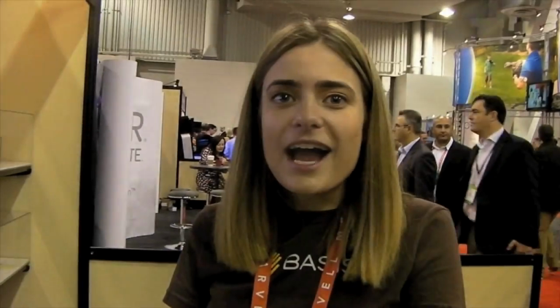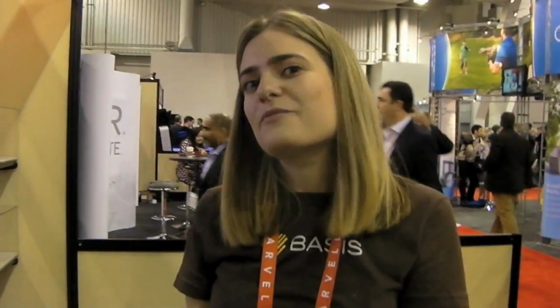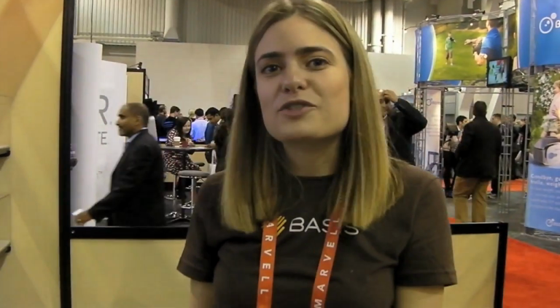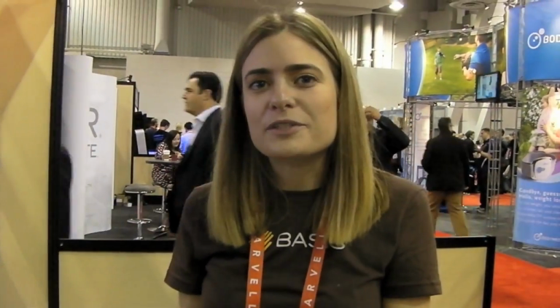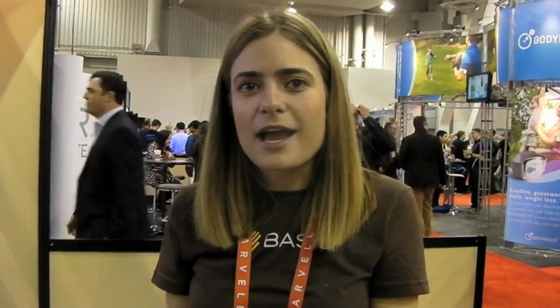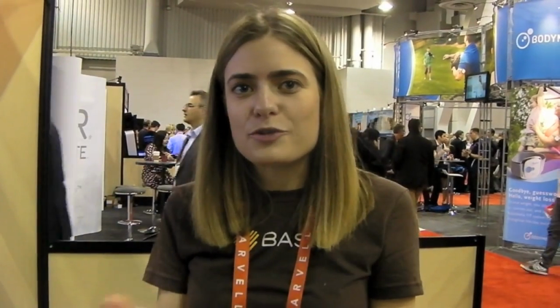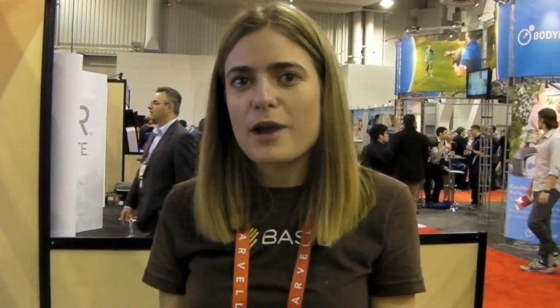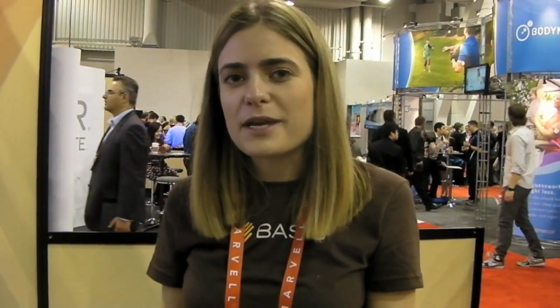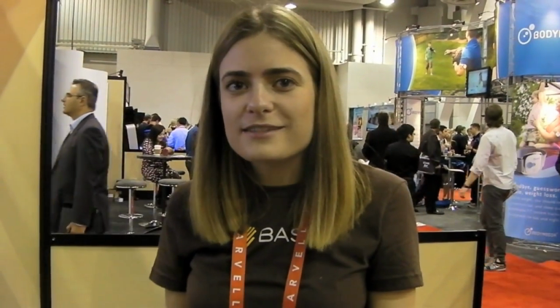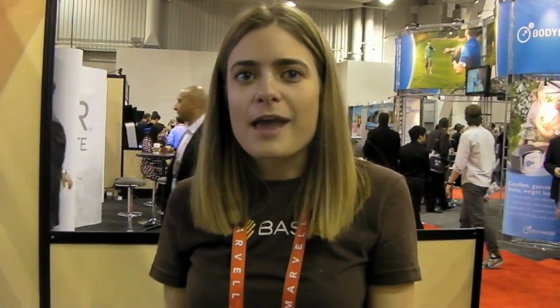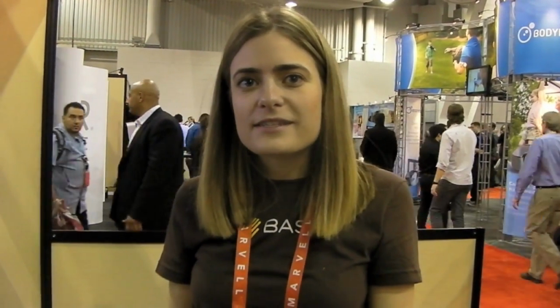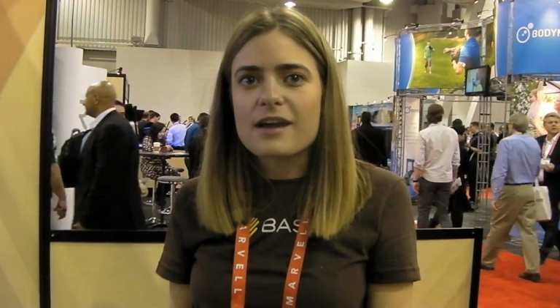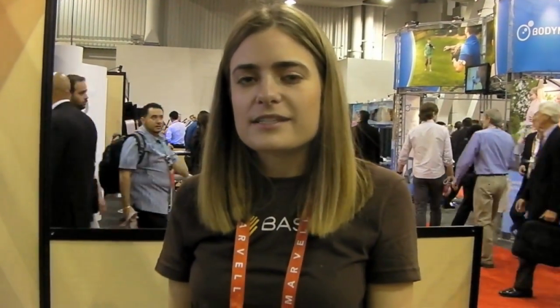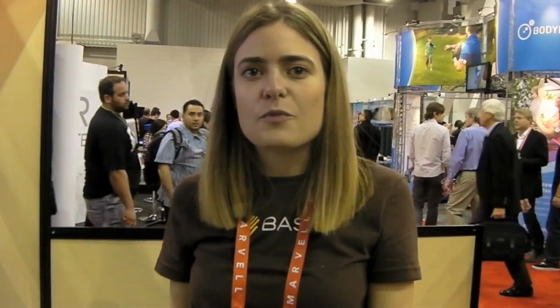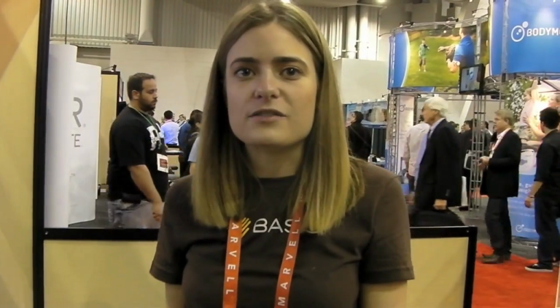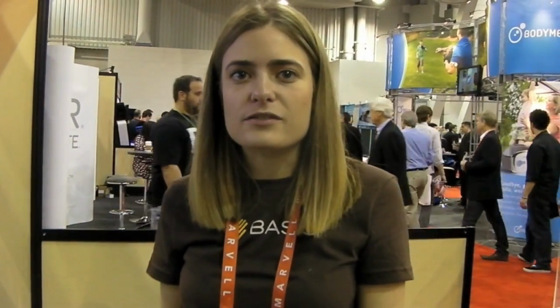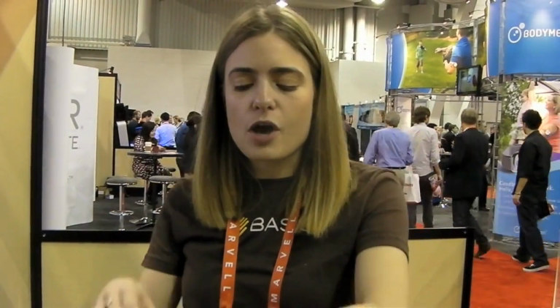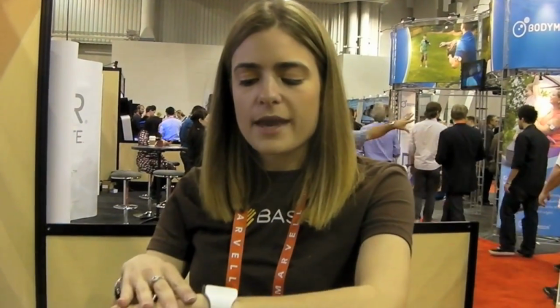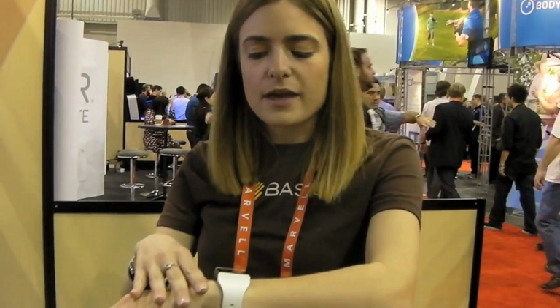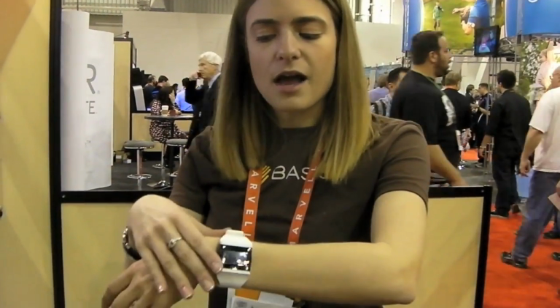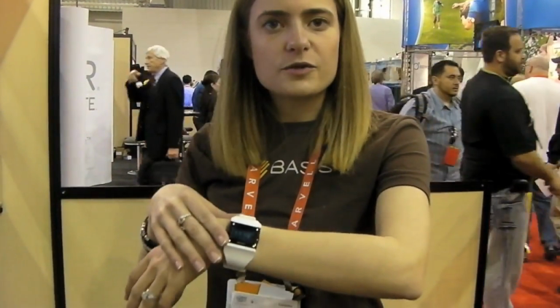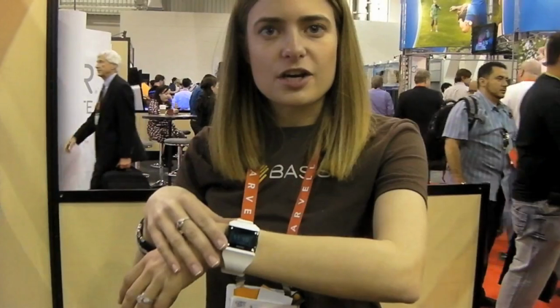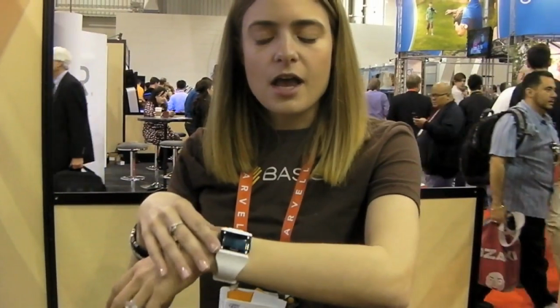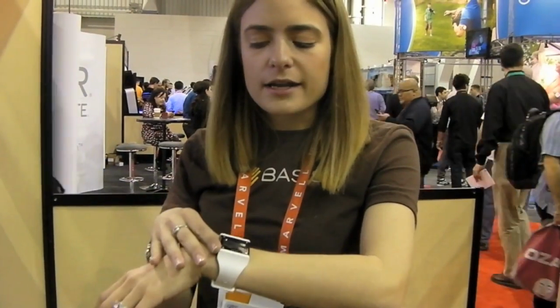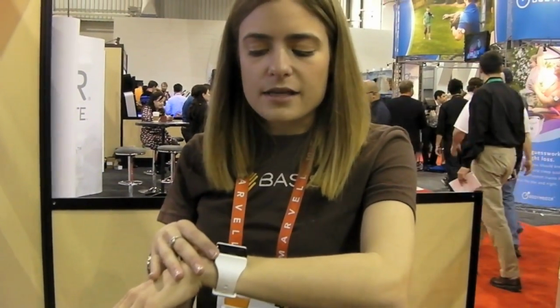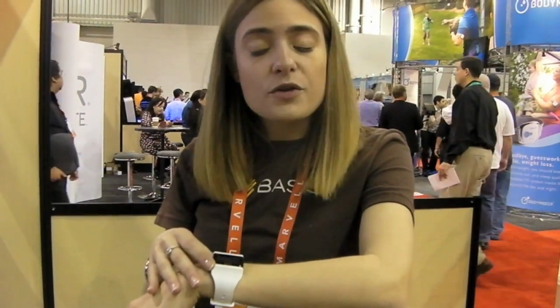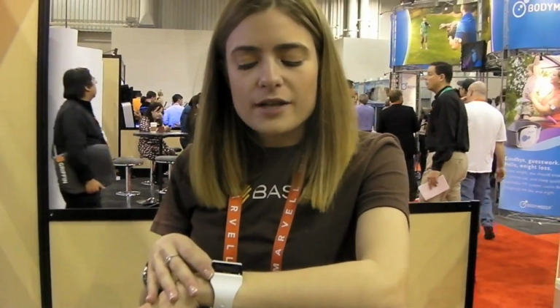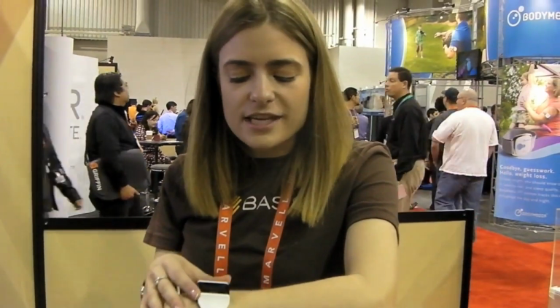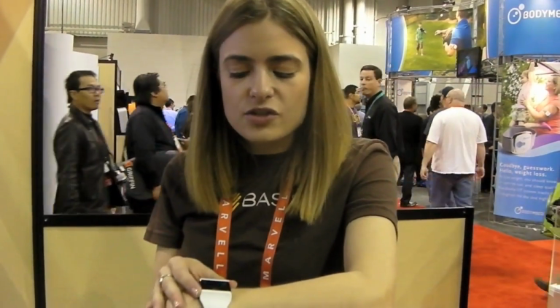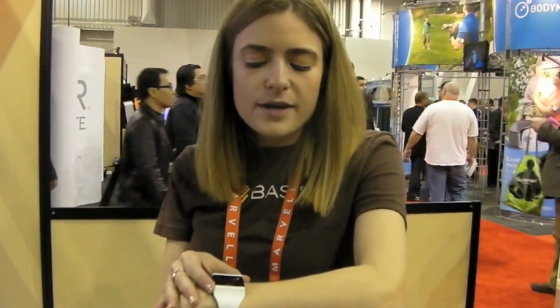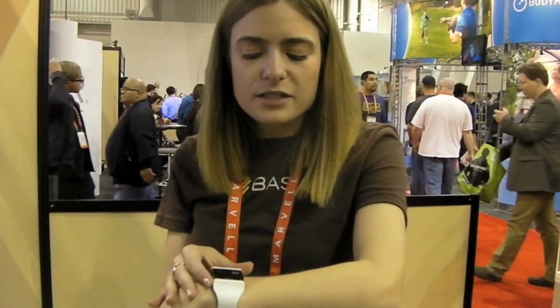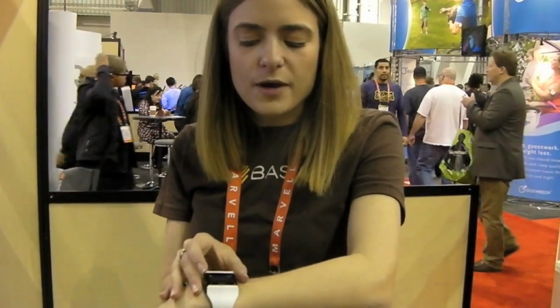Hi, my name is Julie Wilner. I am the director of product of Basis. Basis is a connected health and wellness device. We make this wrist watch here. It is more than a watch — it takes your heart rate directly from the wrist.